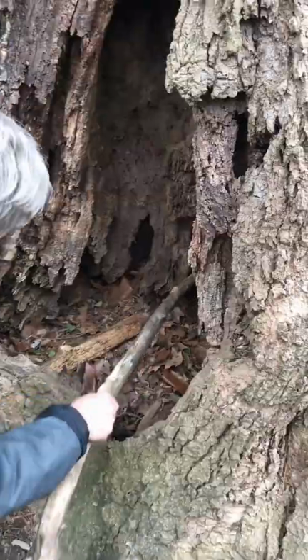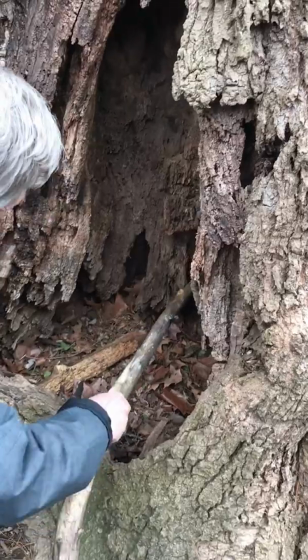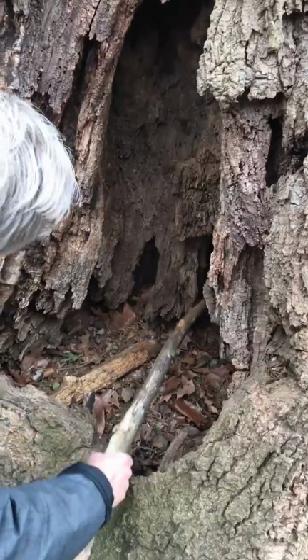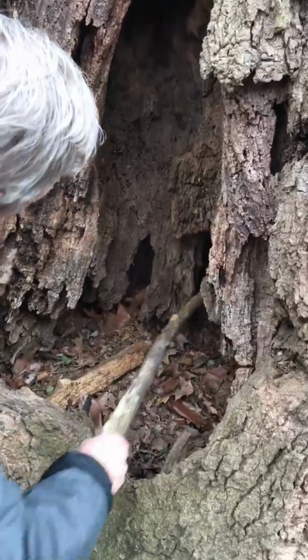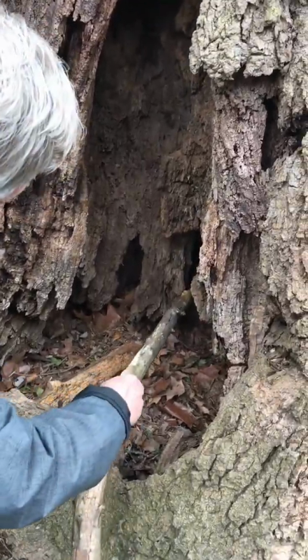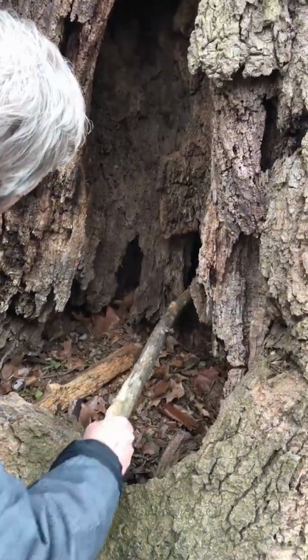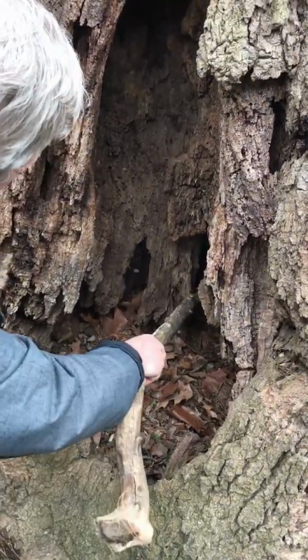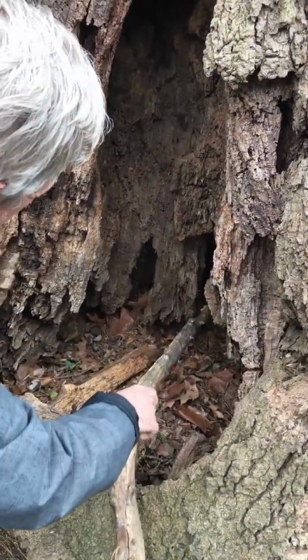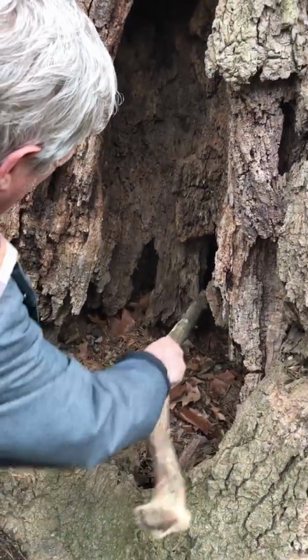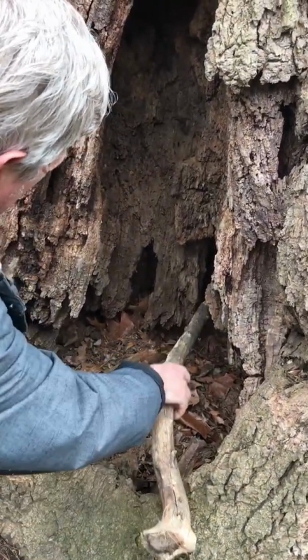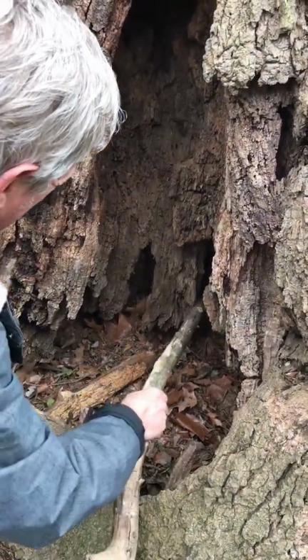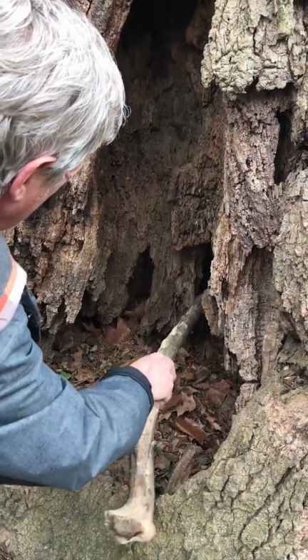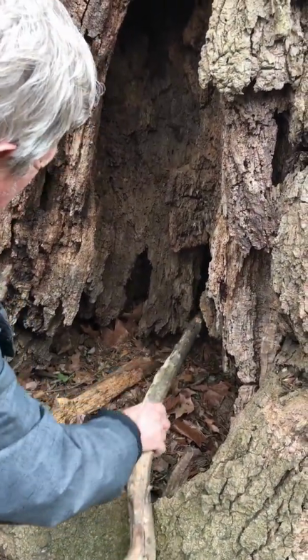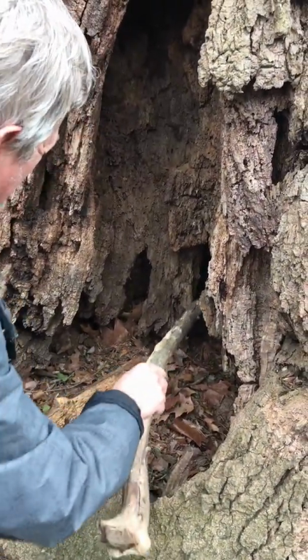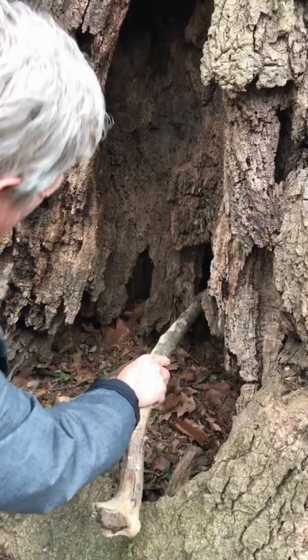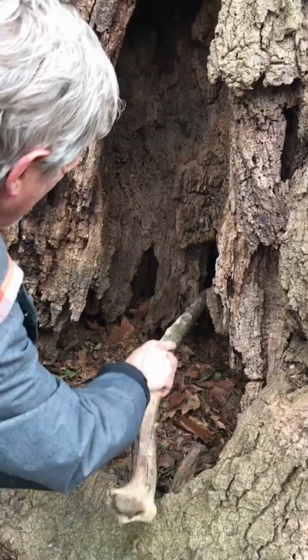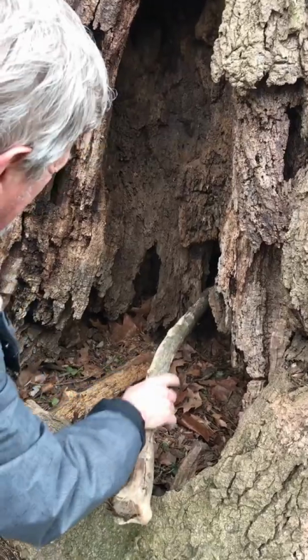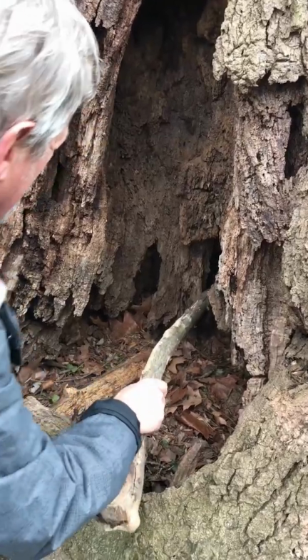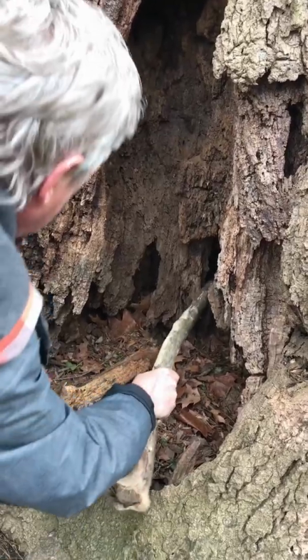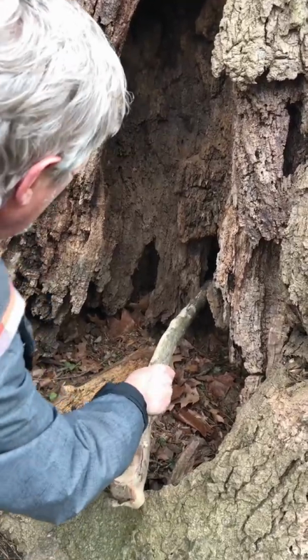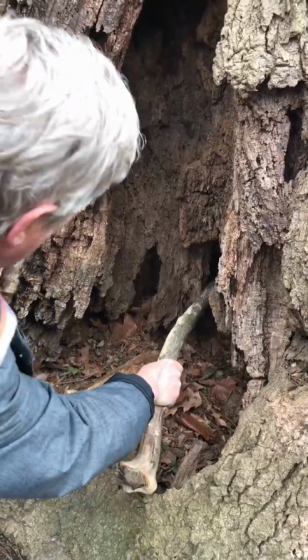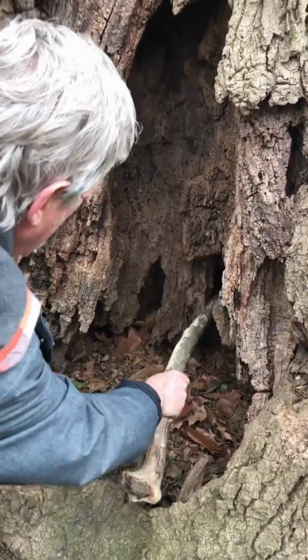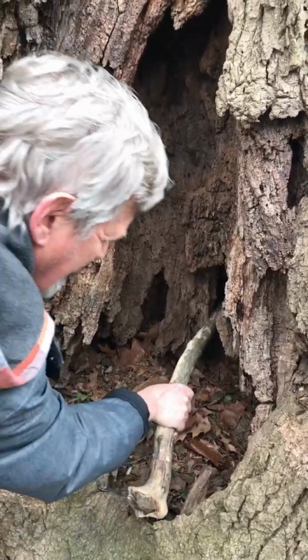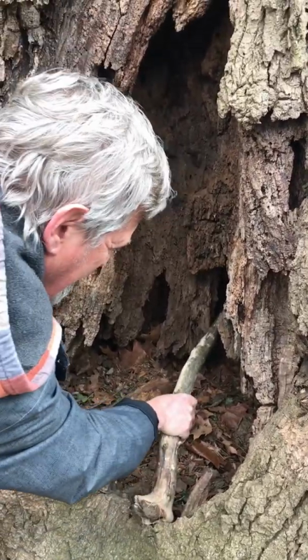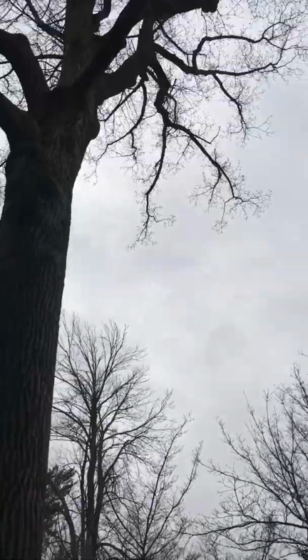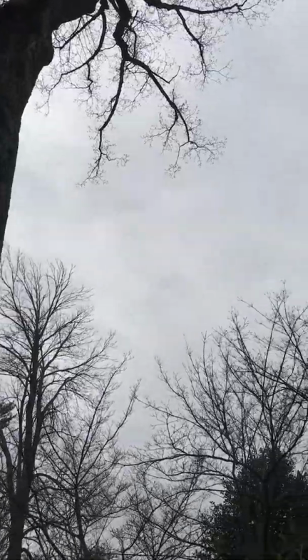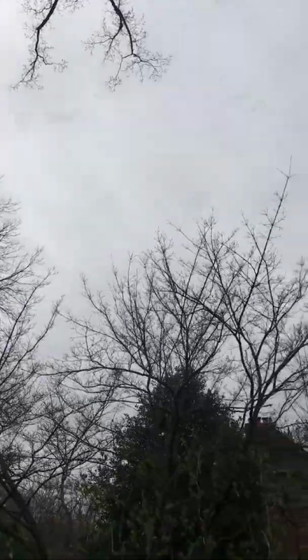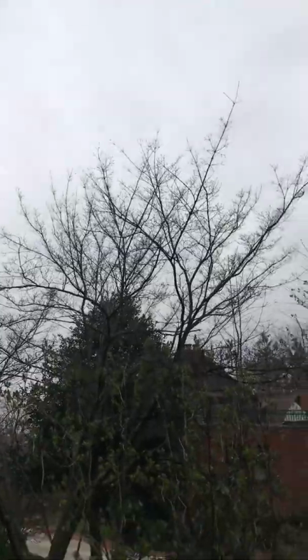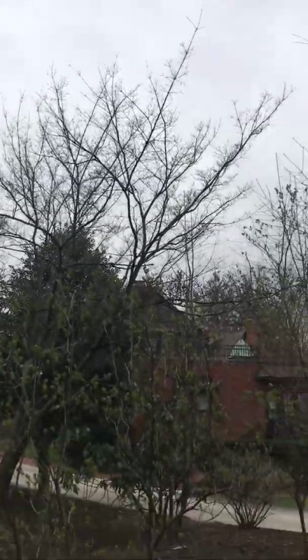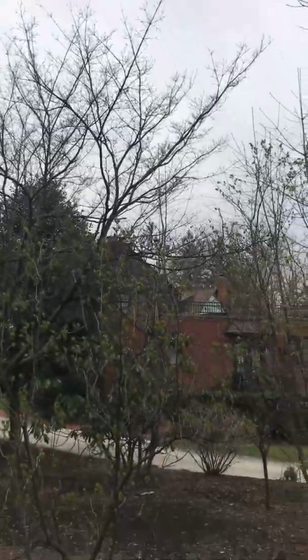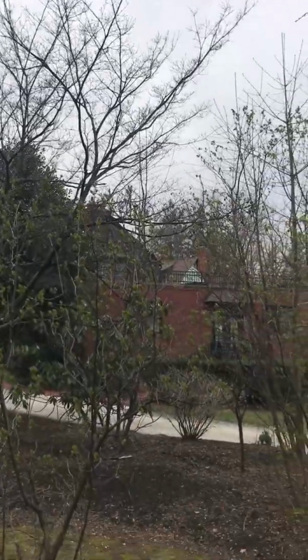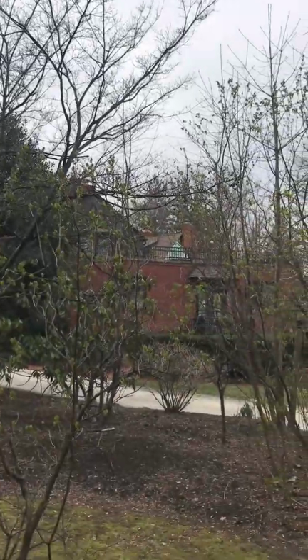It's always a big concern when you have decay this extensive, especially at the base of a tree, because it weakens the structural integrity of the tree and increases the likelihood of it falling over. If the tree does fall, it could easily strike this building here.